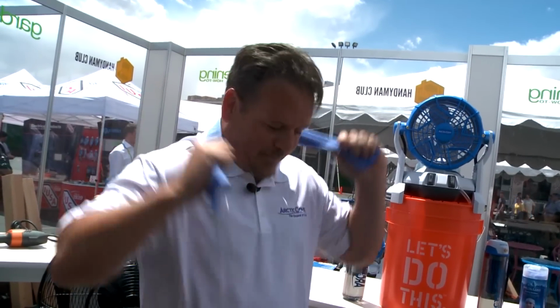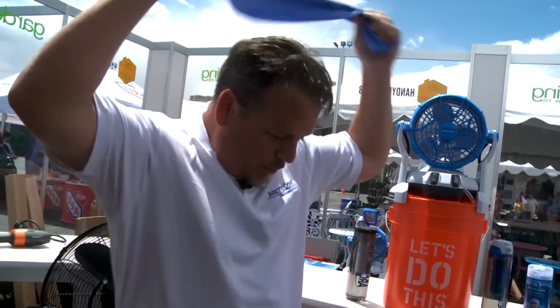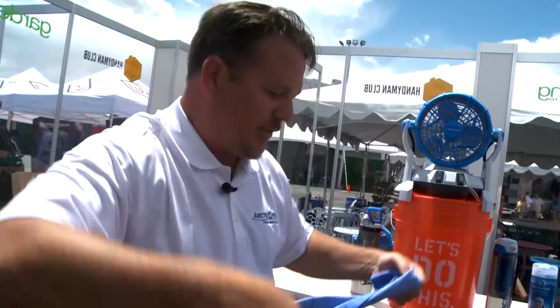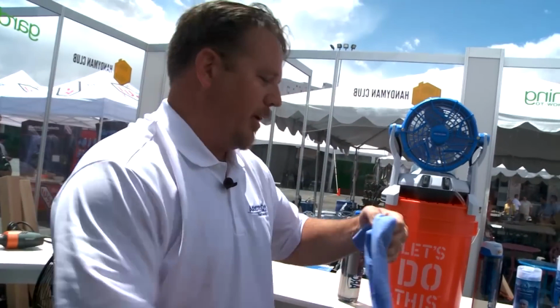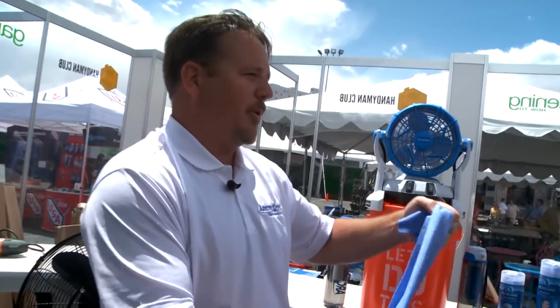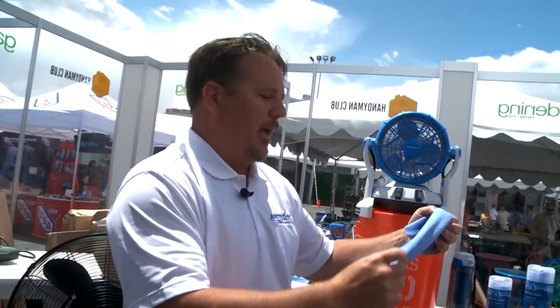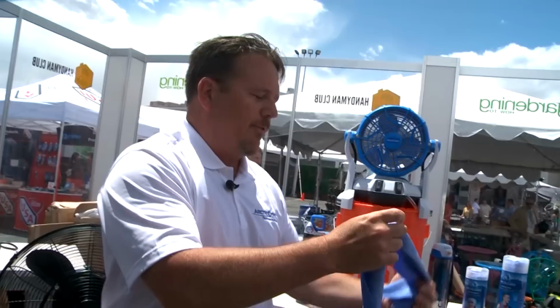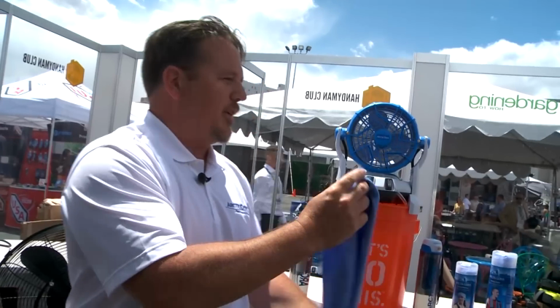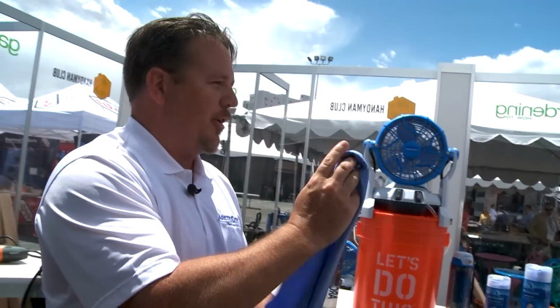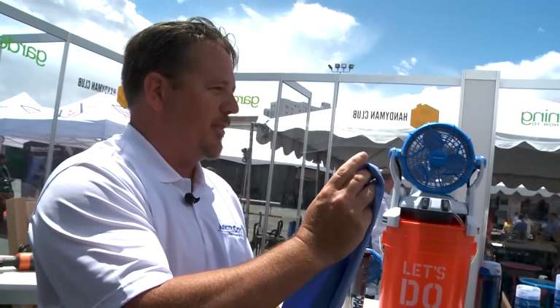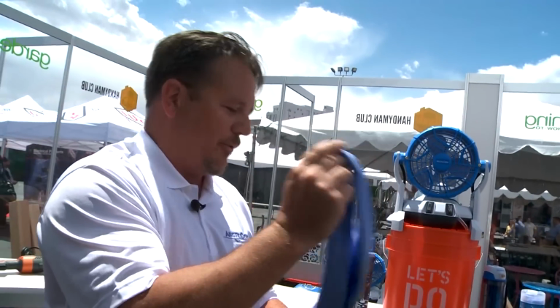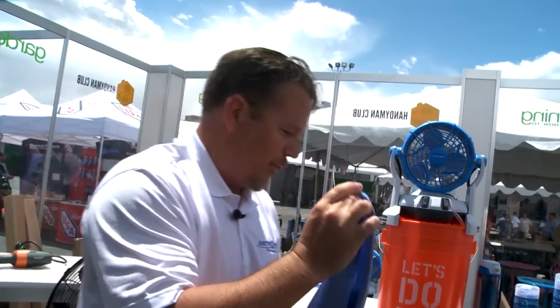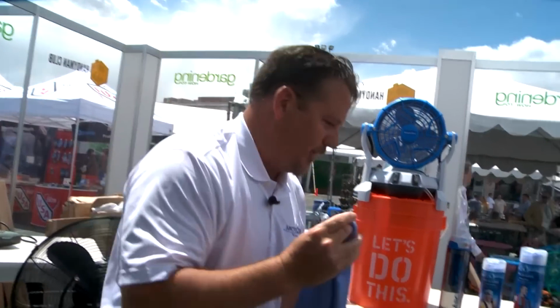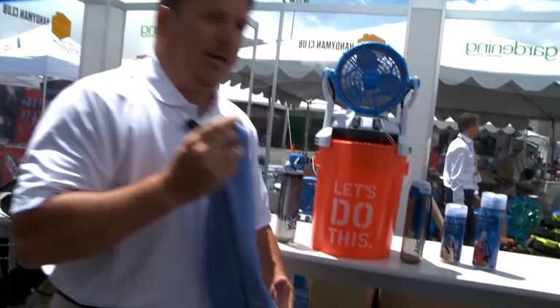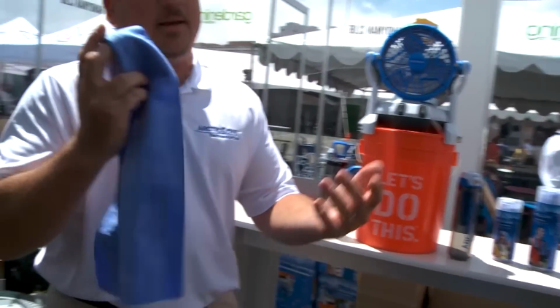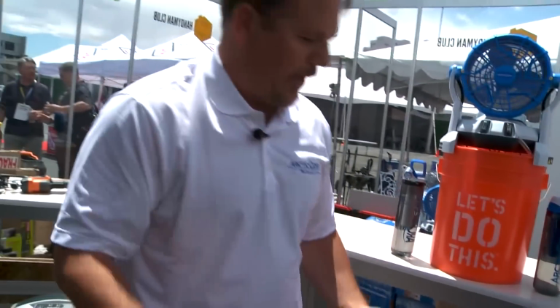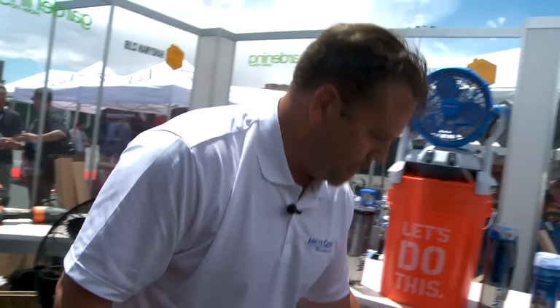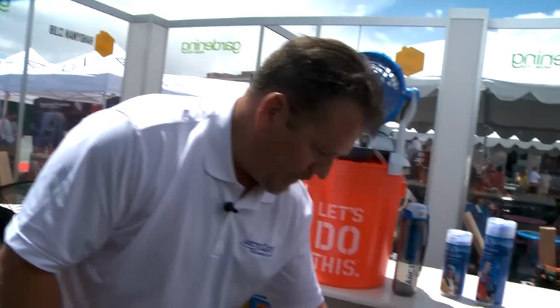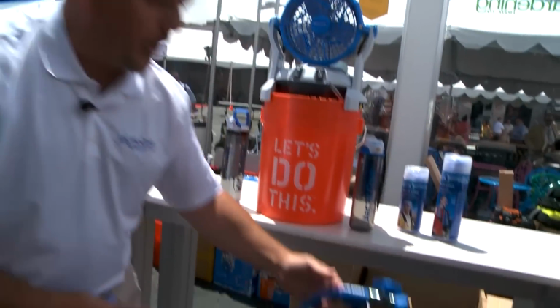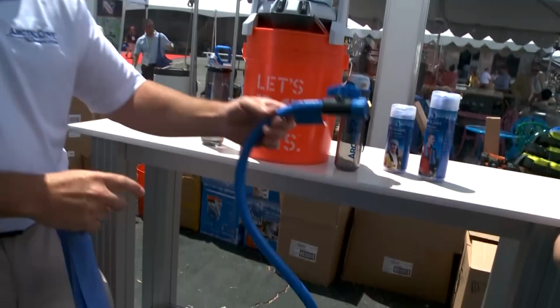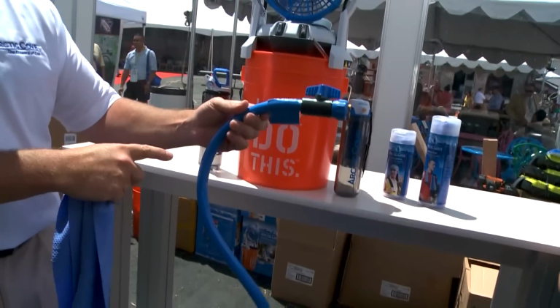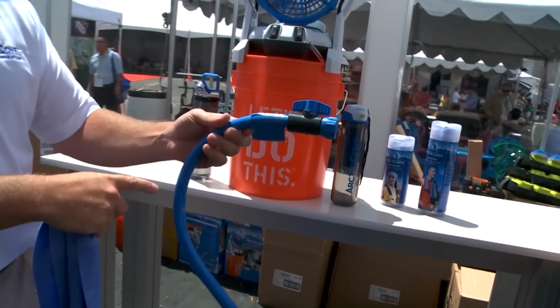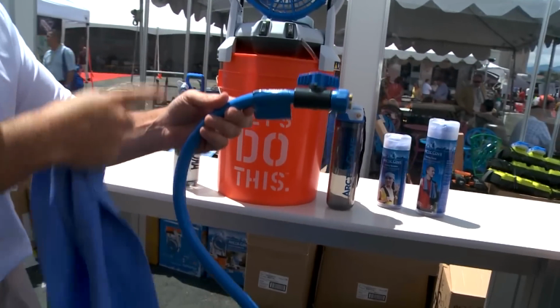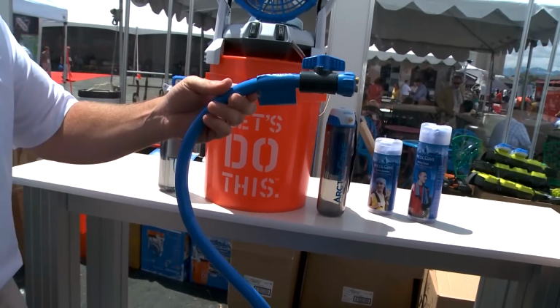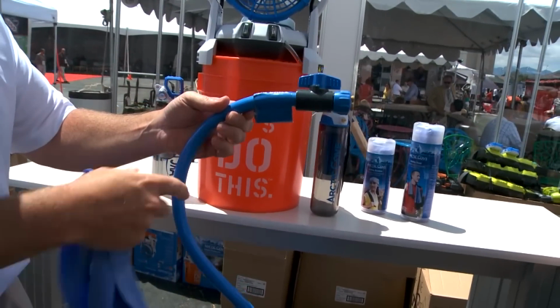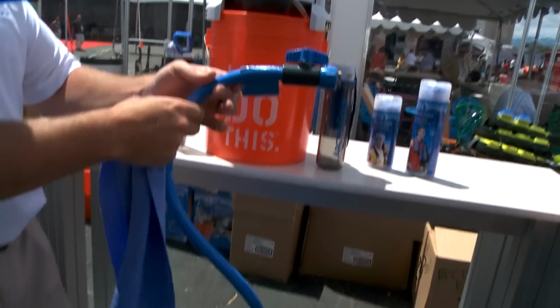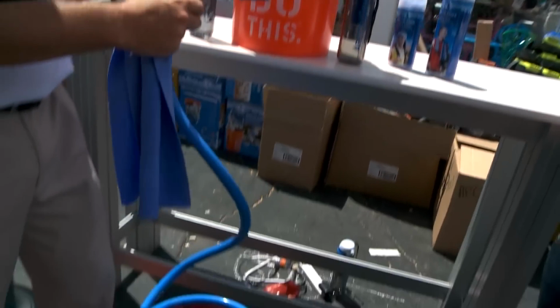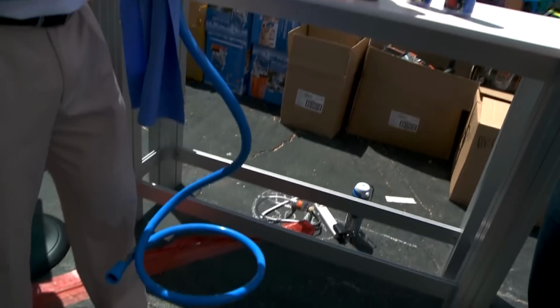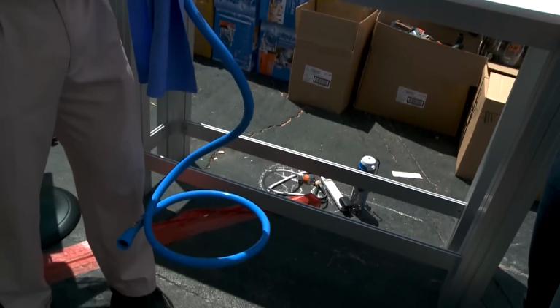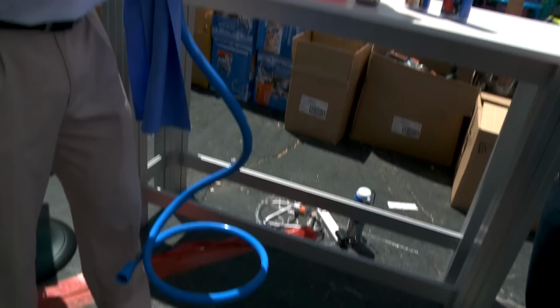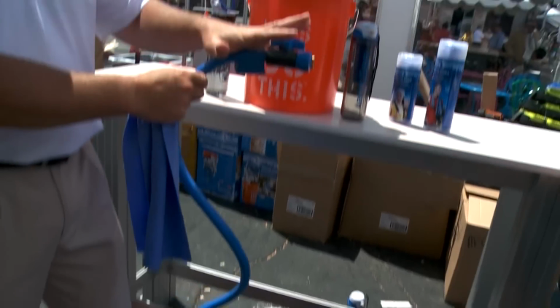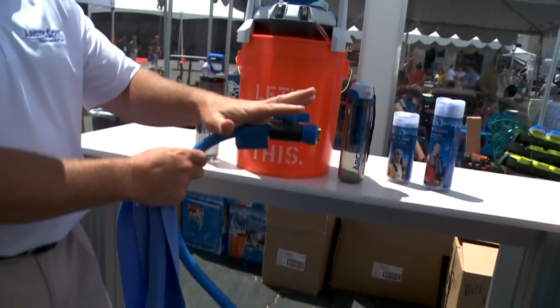These things run for anywhere between $4 and $7 a piece, so very affordable. And if you've got maybe a greenhouse or a pool area, you've got these stand misters where you control the mist right at the nozzle.